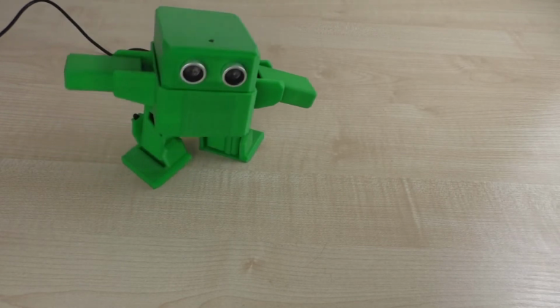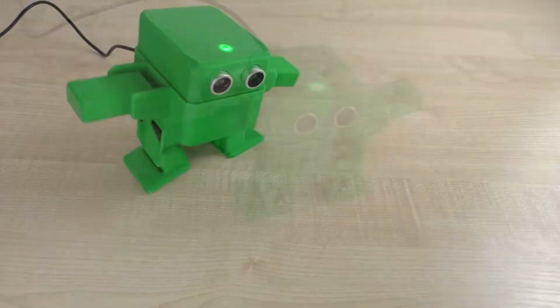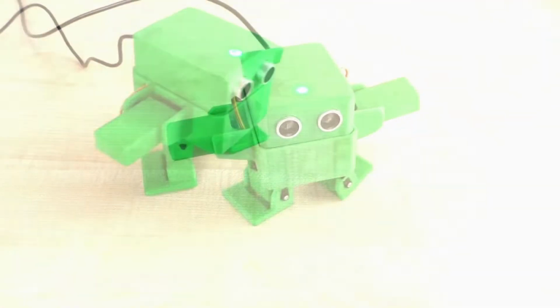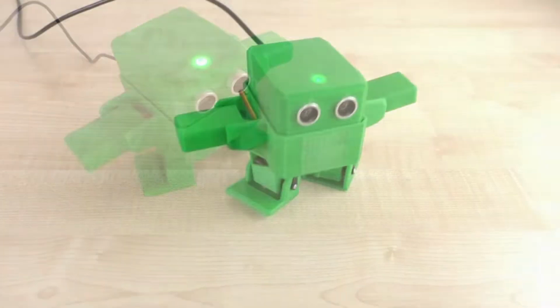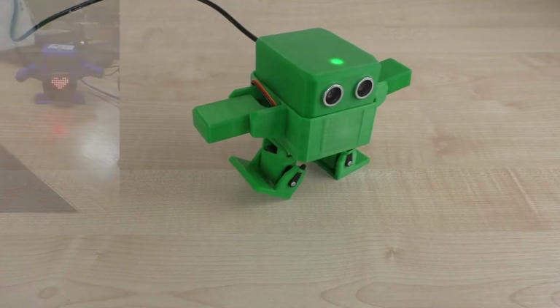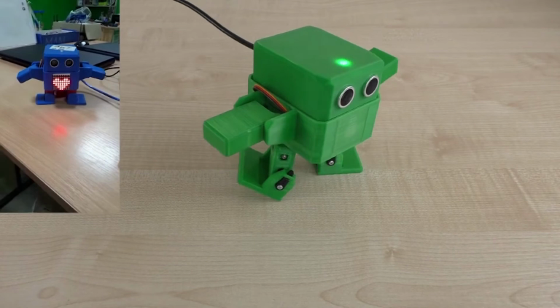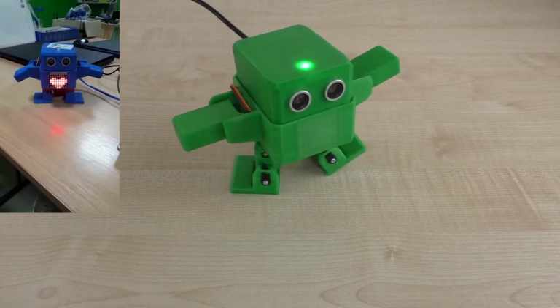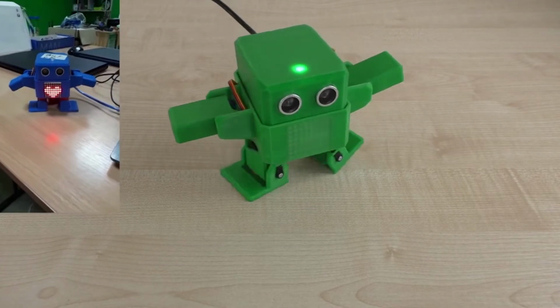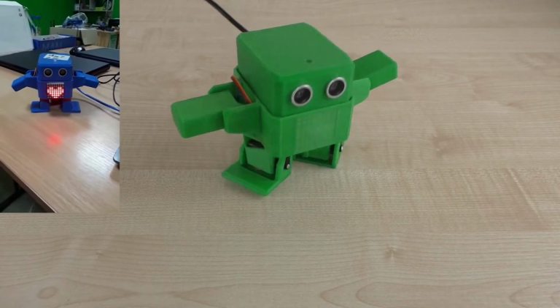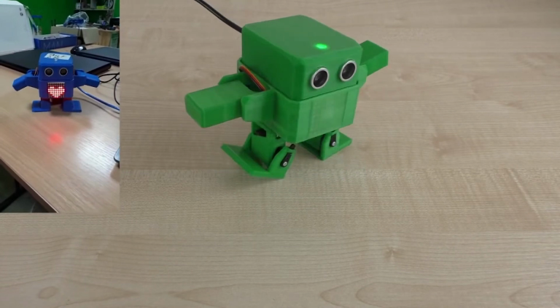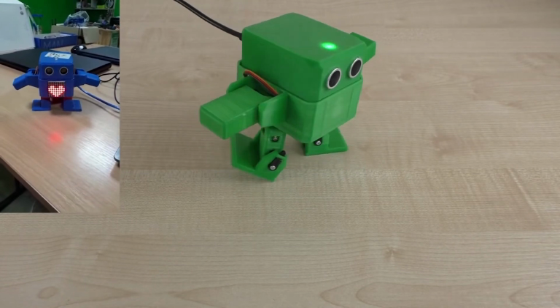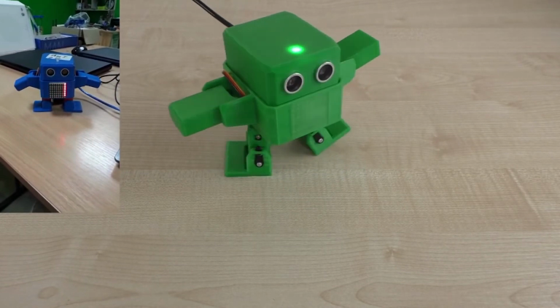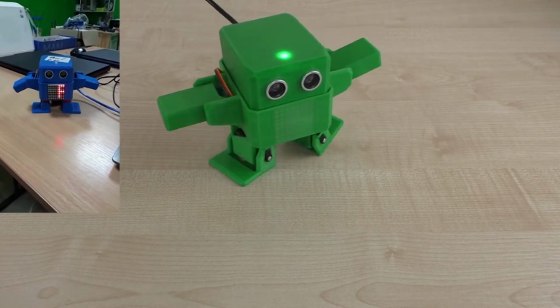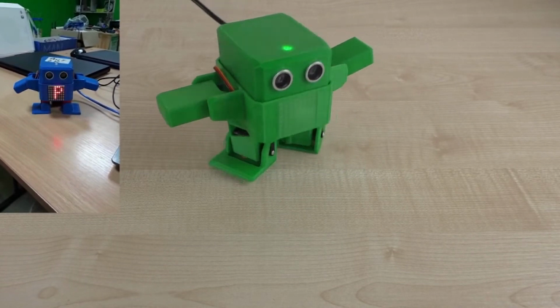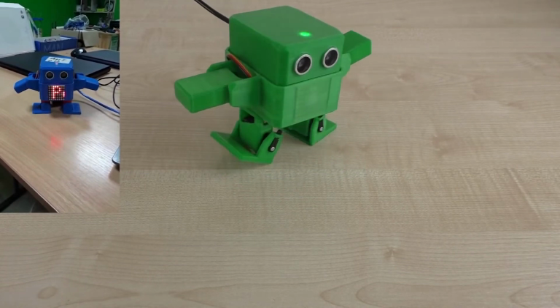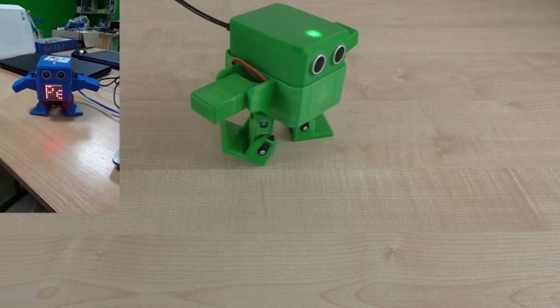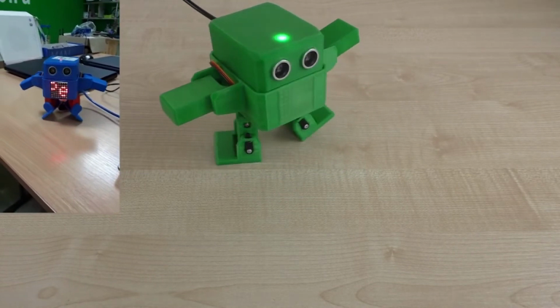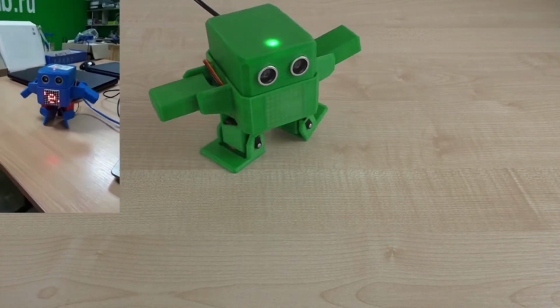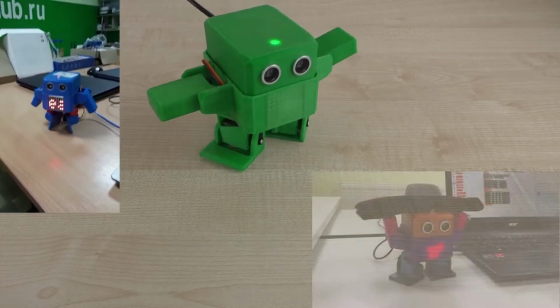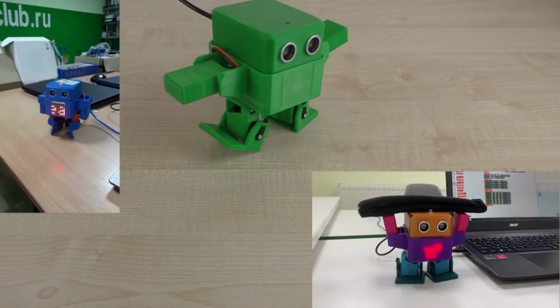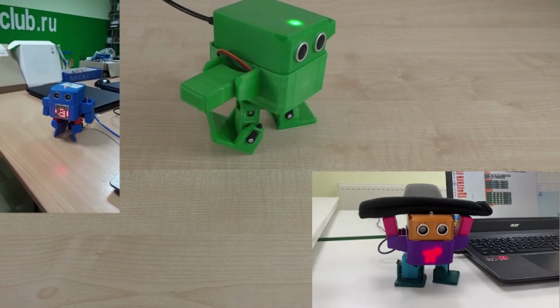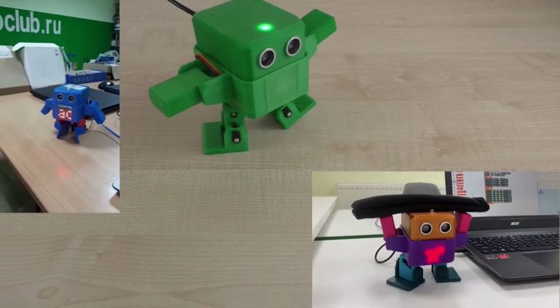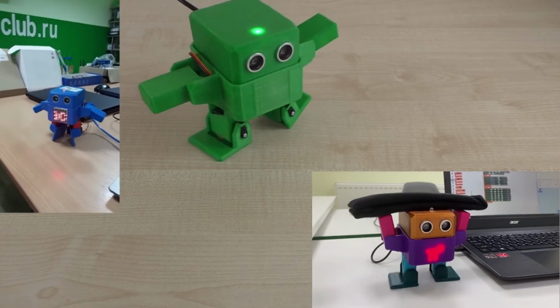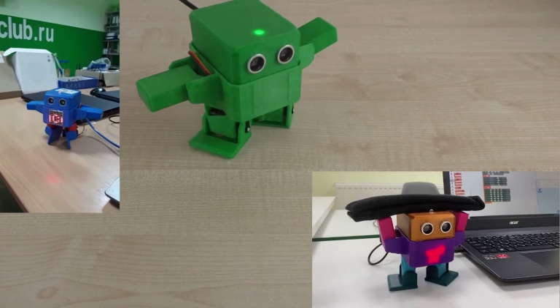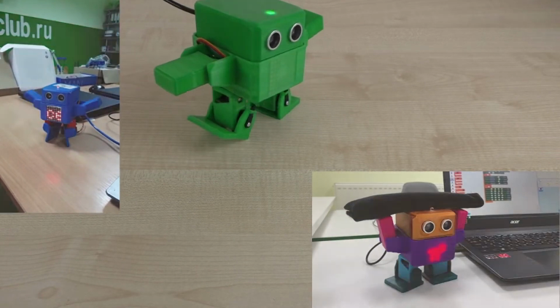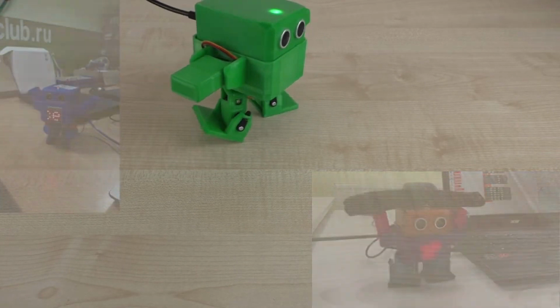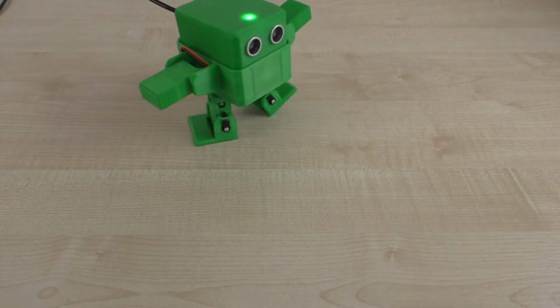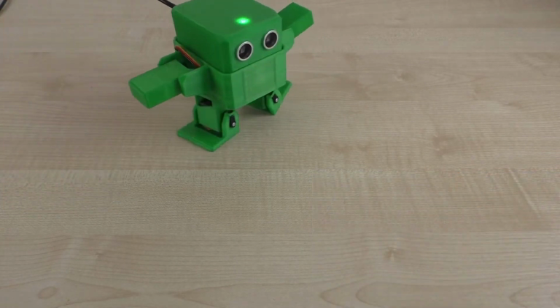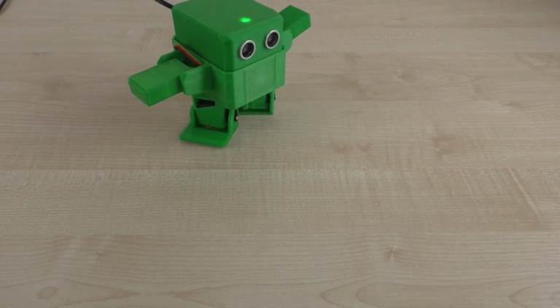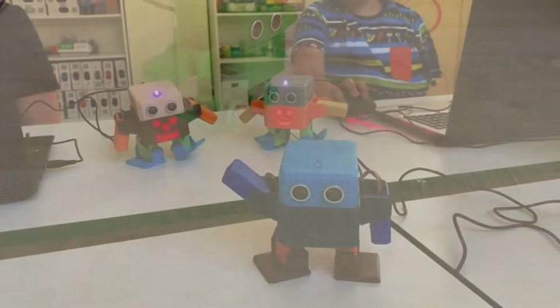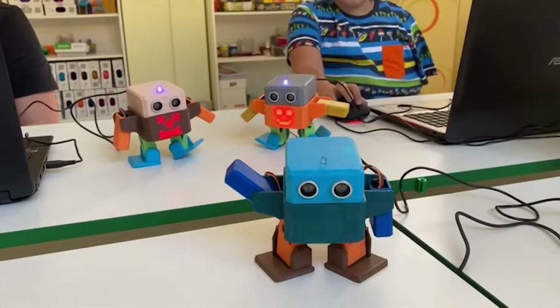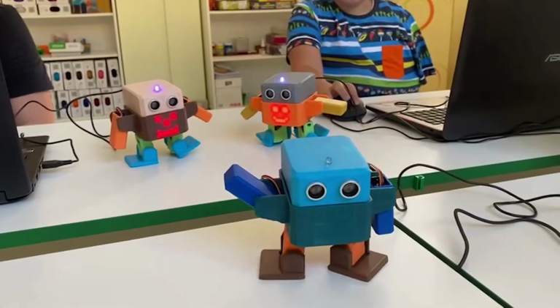Otto can walk, dance, move its arms and legs, it has lighting, and much more. It can be easily disassembled and reassembled, so you can always figure out how it works.